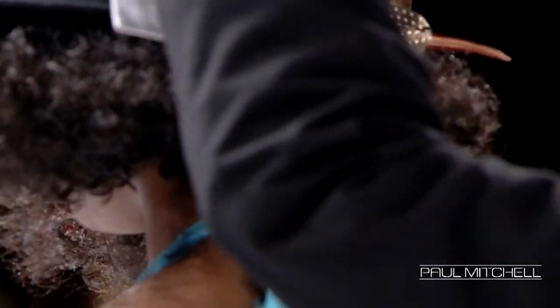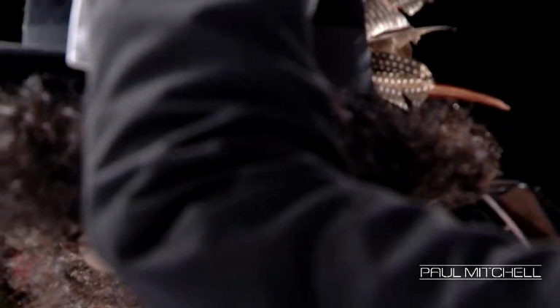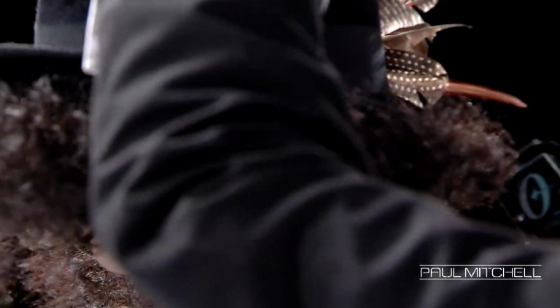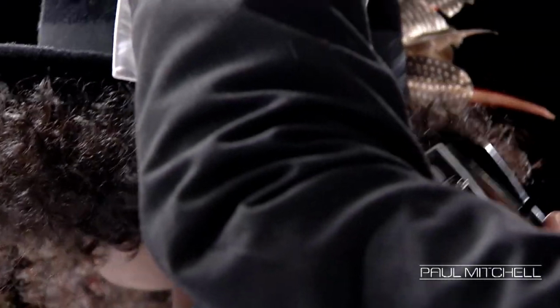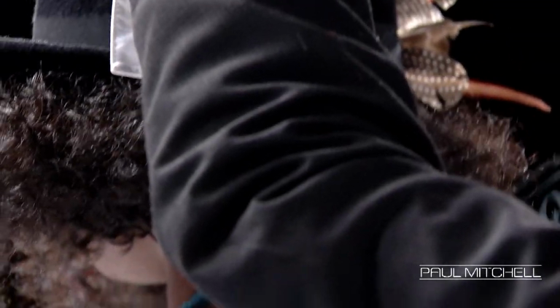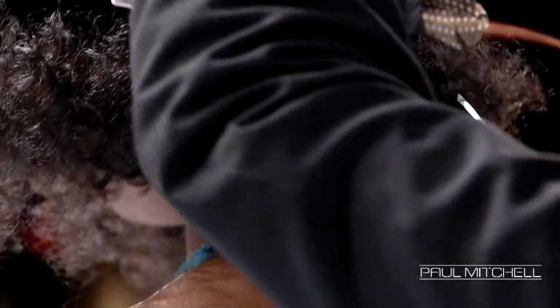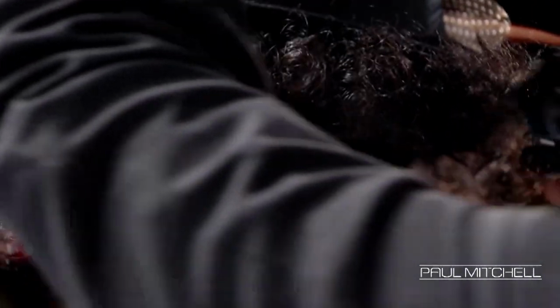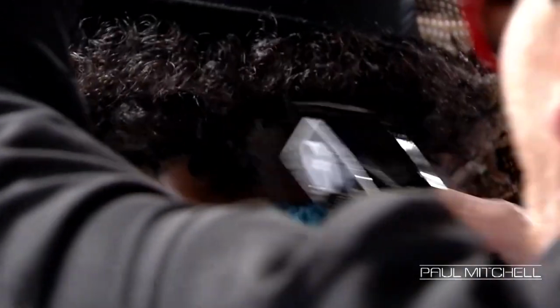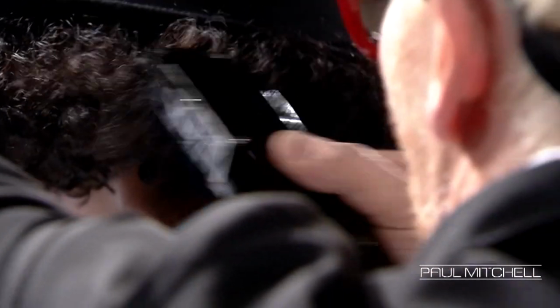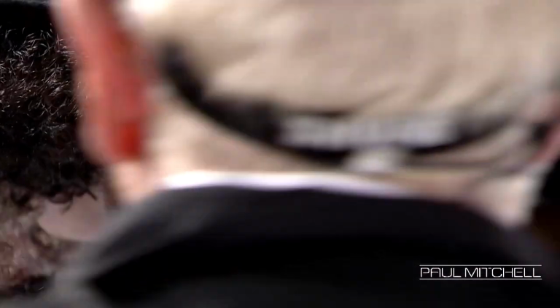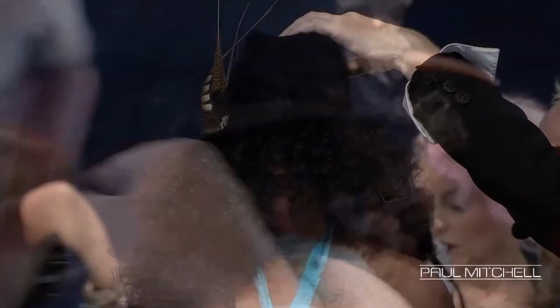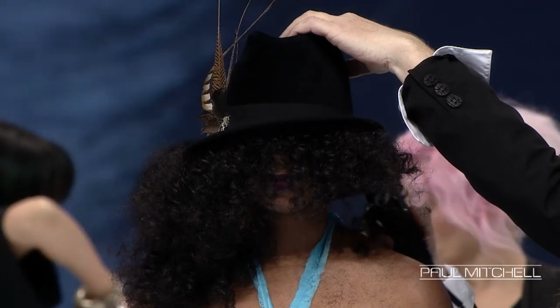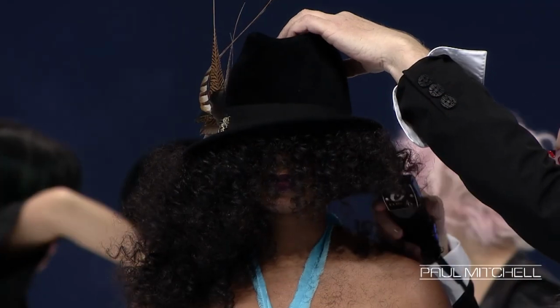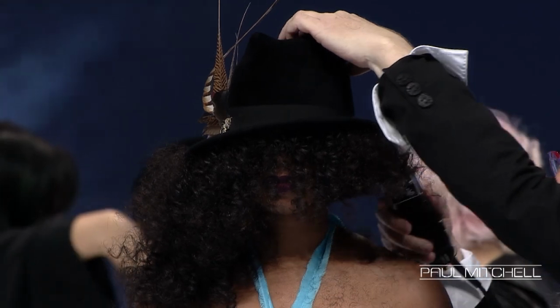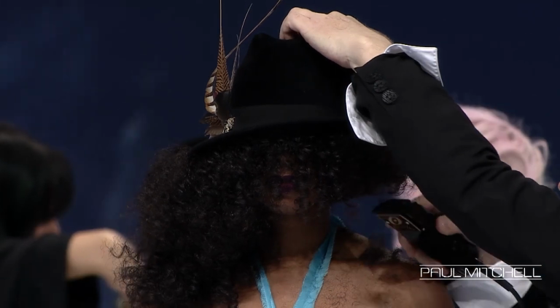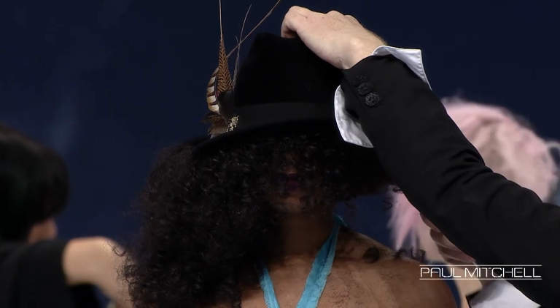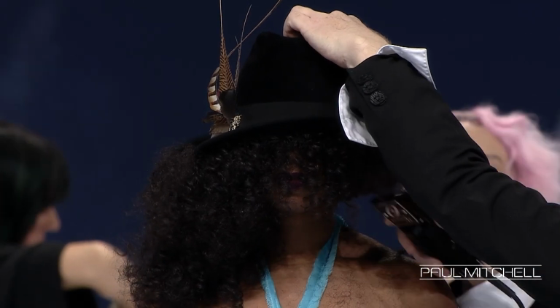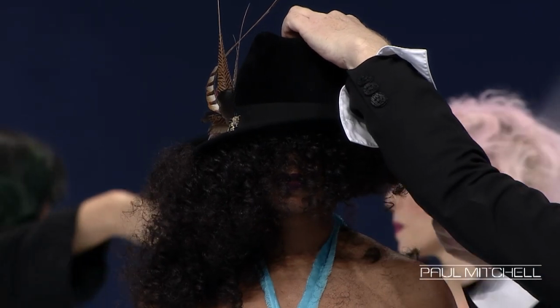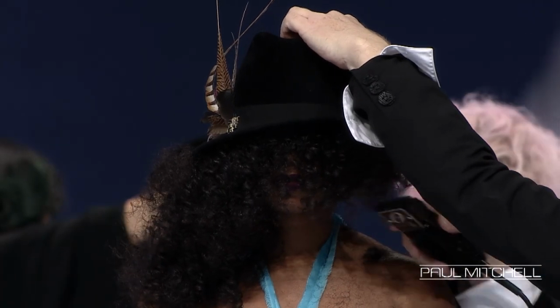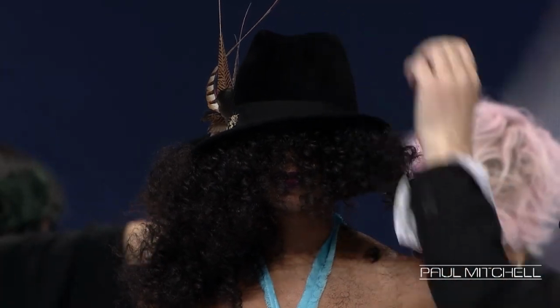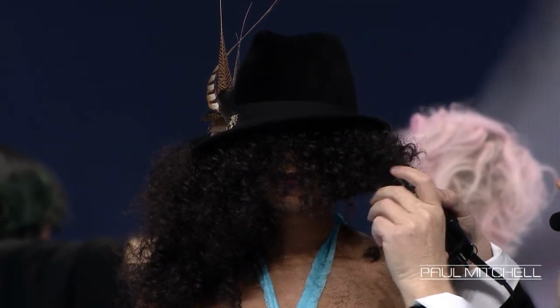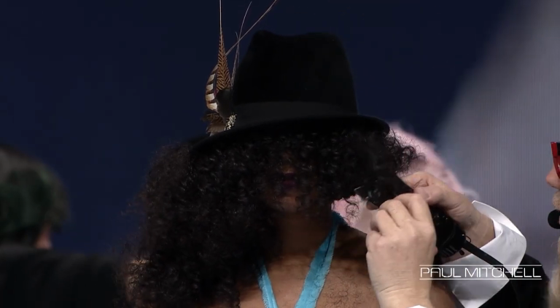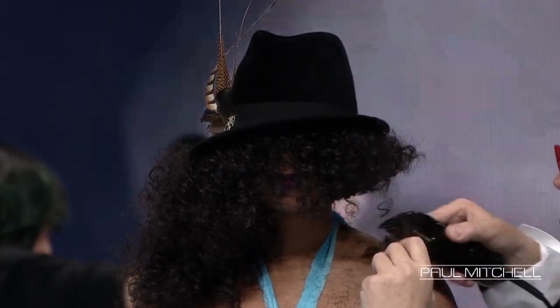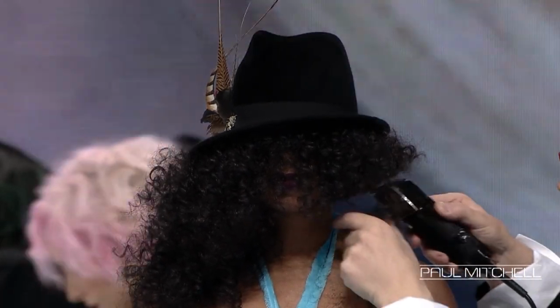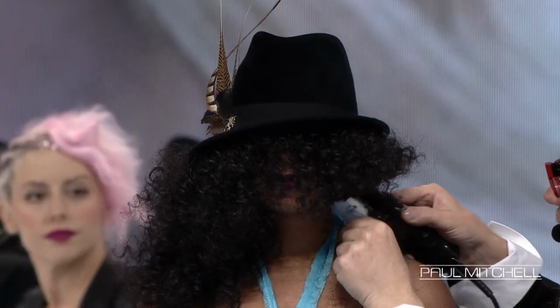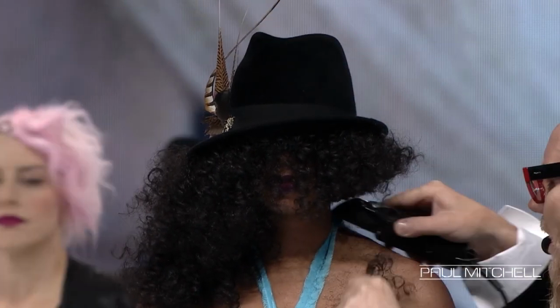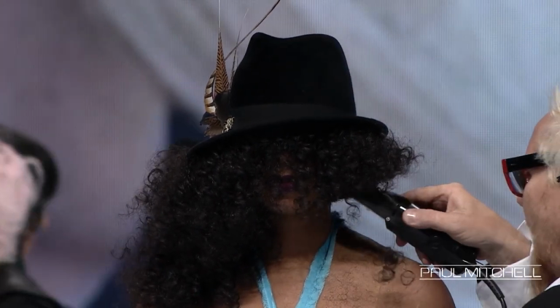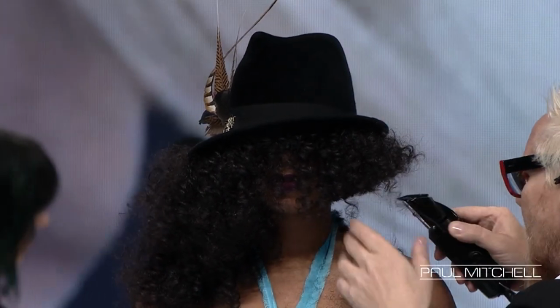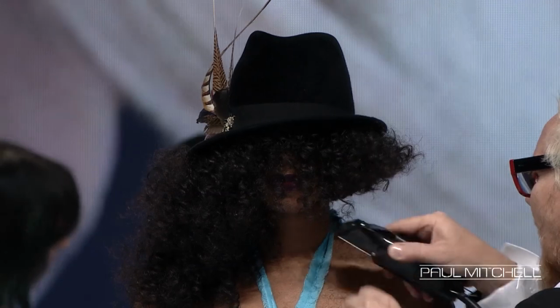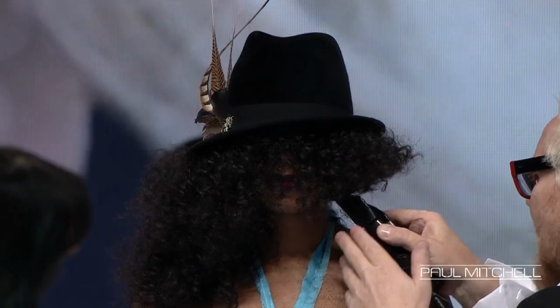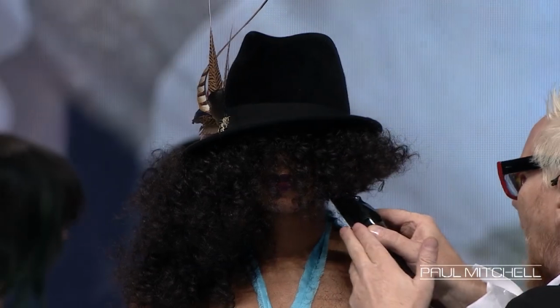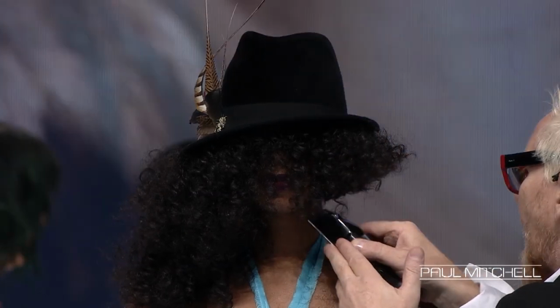The hats I wear, in case you don't know, are Philip Tracy. It's a designer hat — they cost about $3,000 or $4,000, so this is technically a designer haircut.